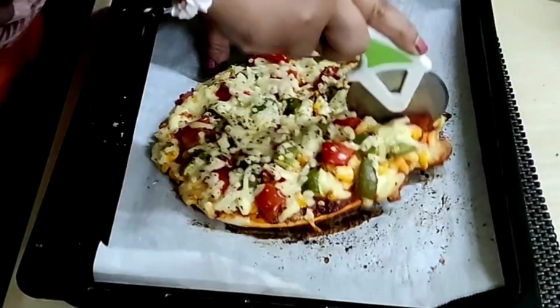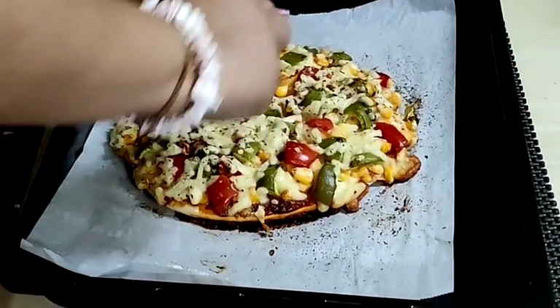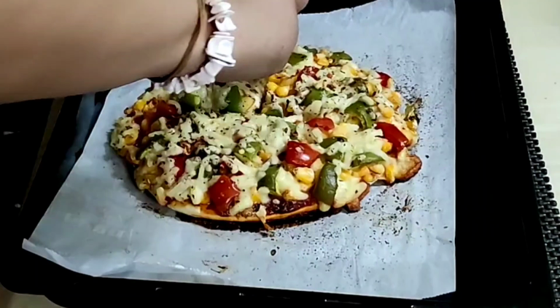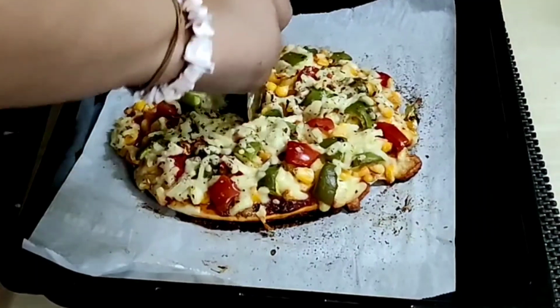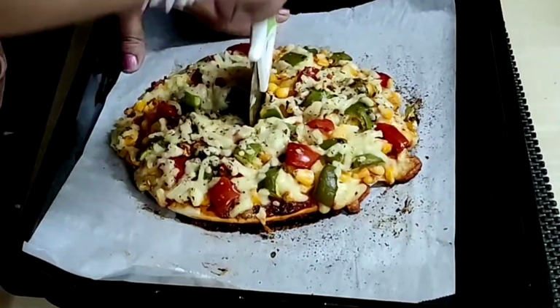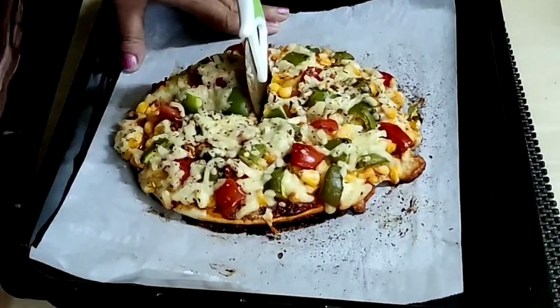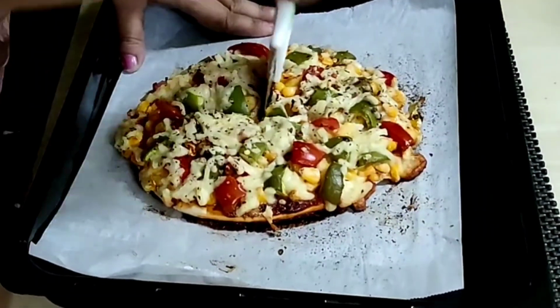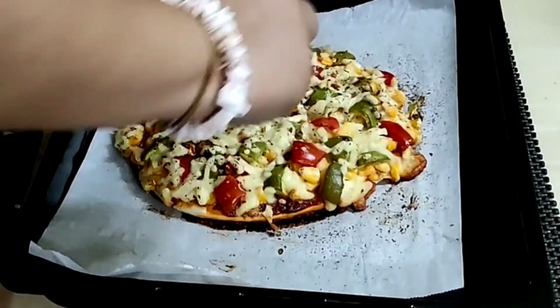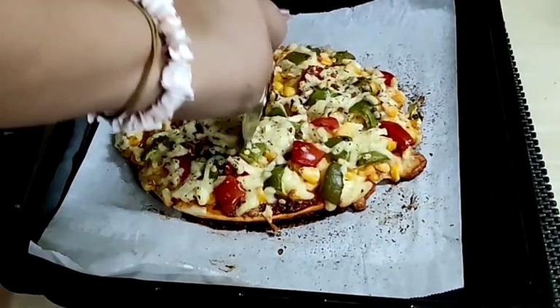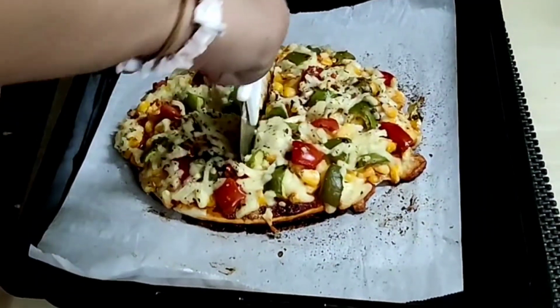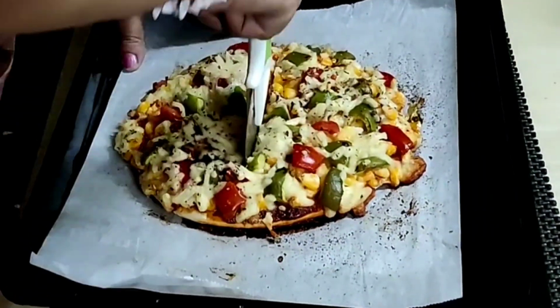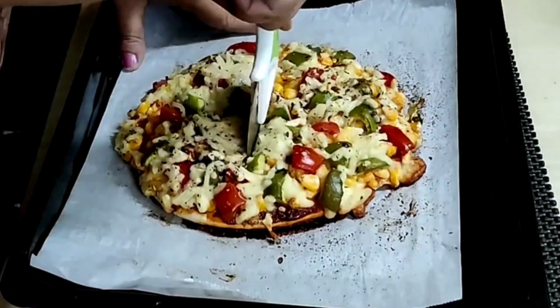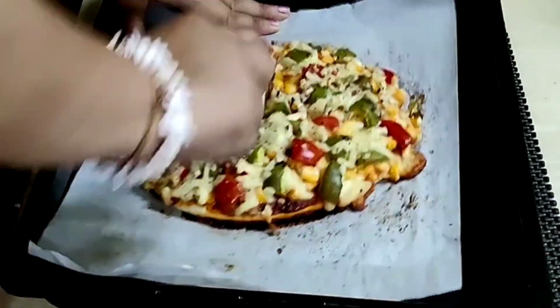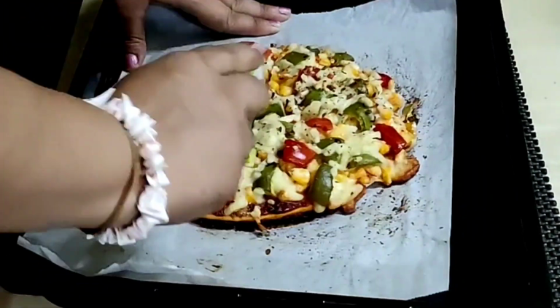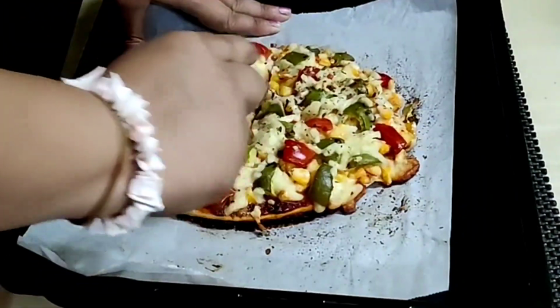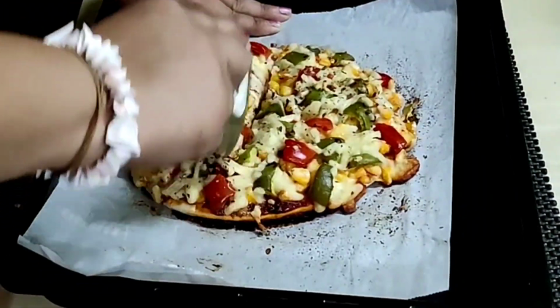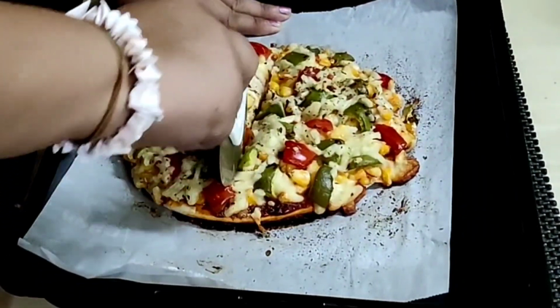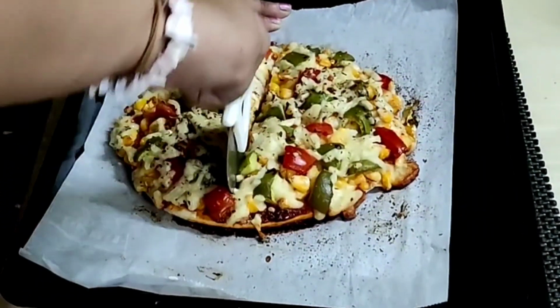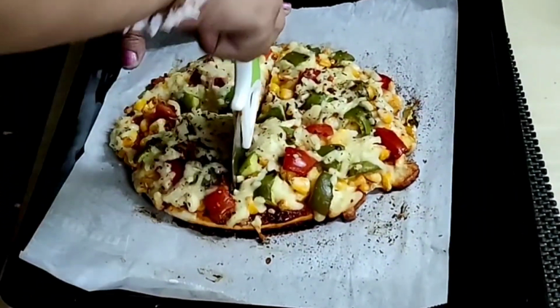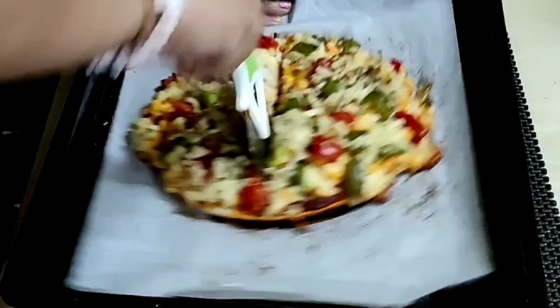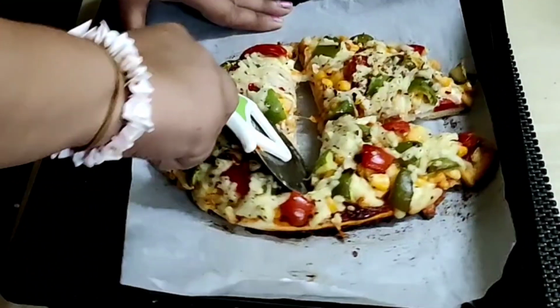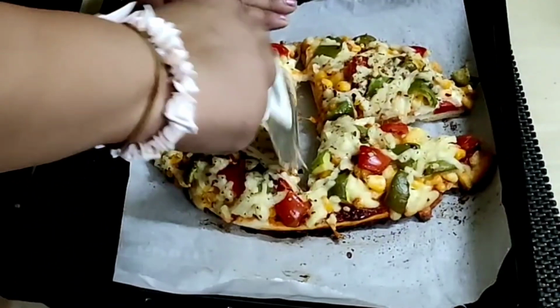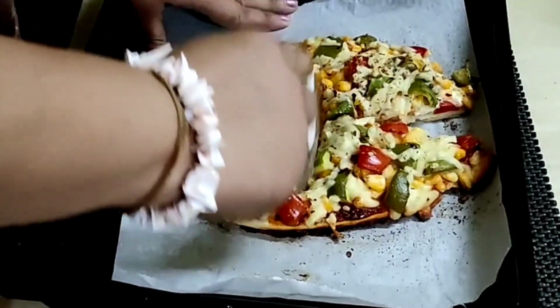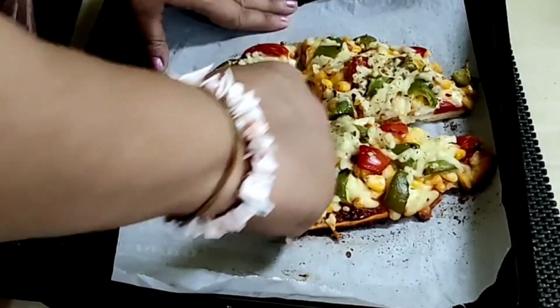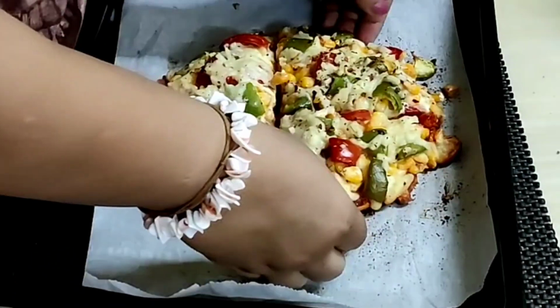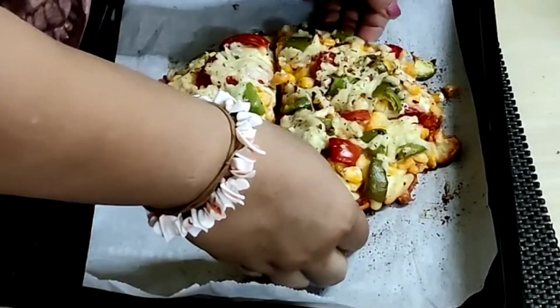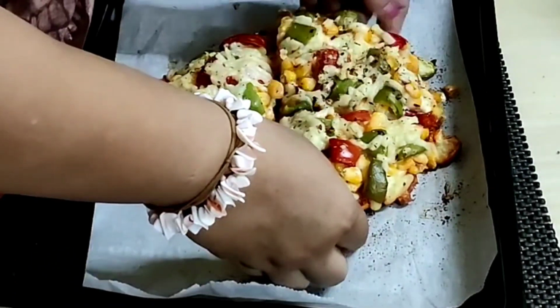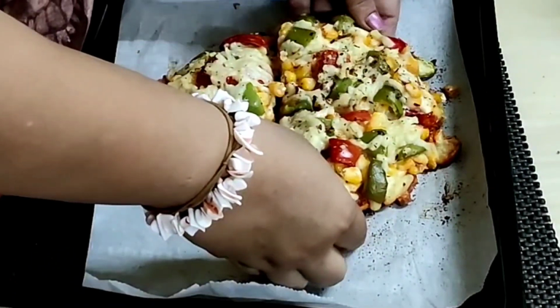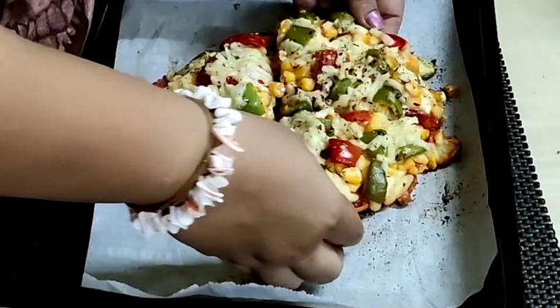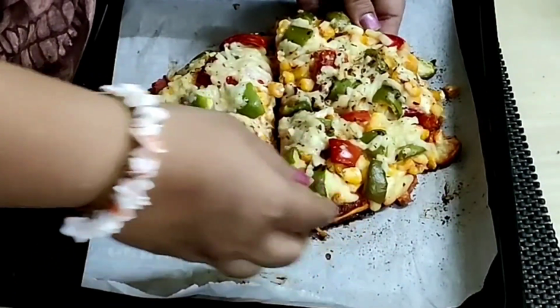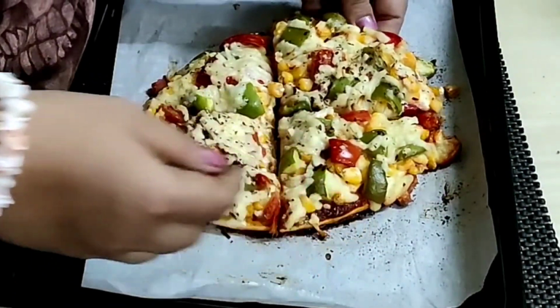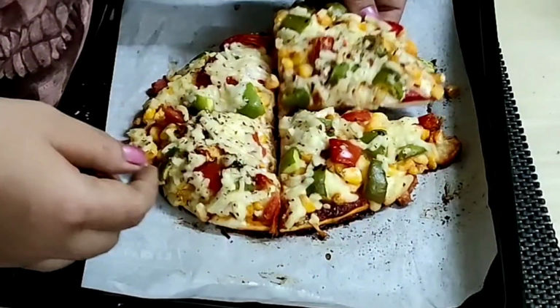Please do try these recipes. And if you have liked the video, please put a like, share and subscribe to my channel. Thanks for watching.